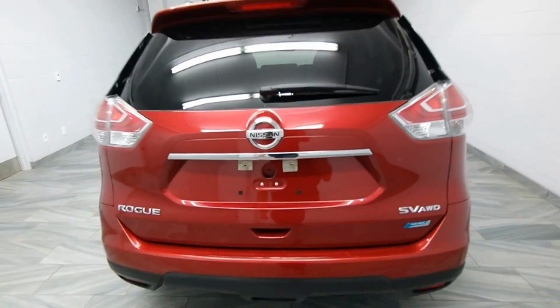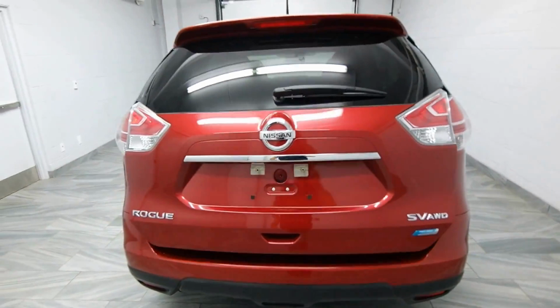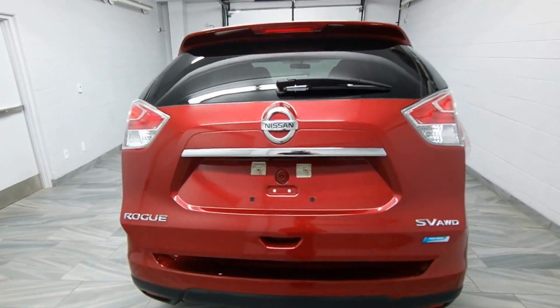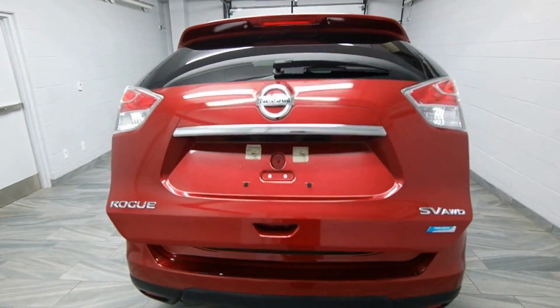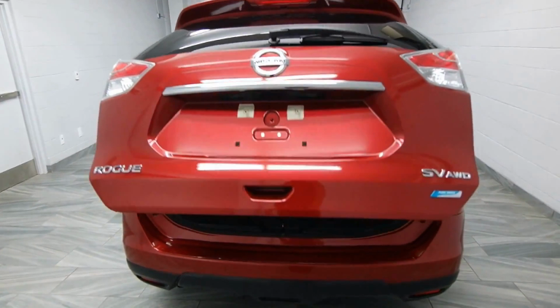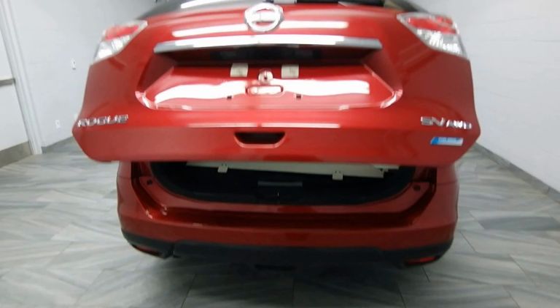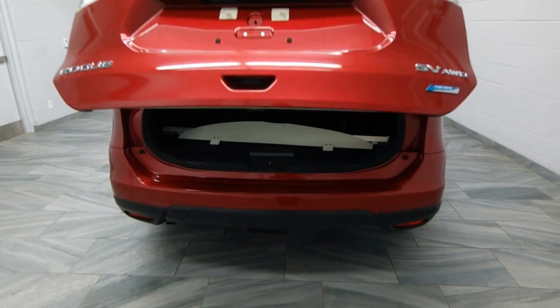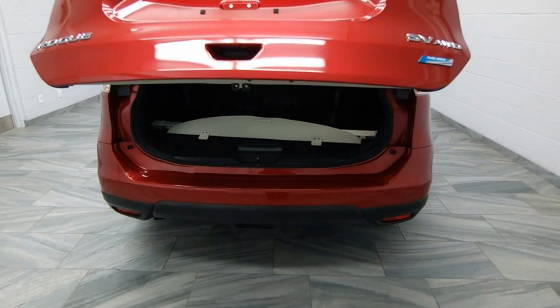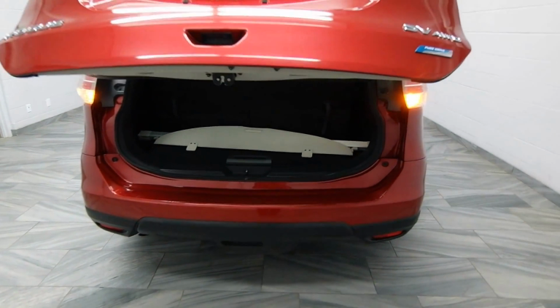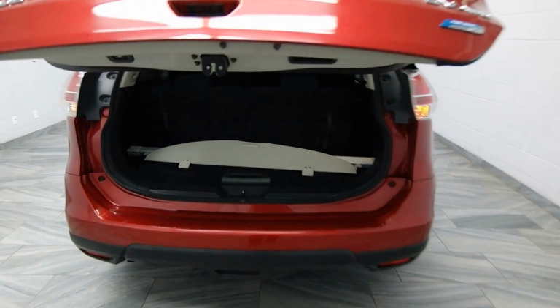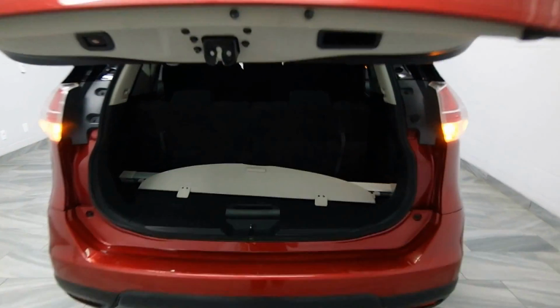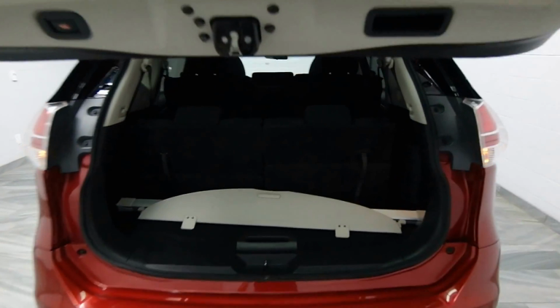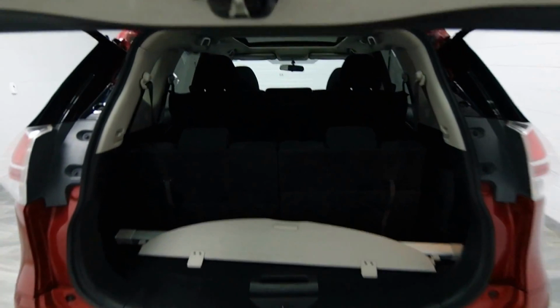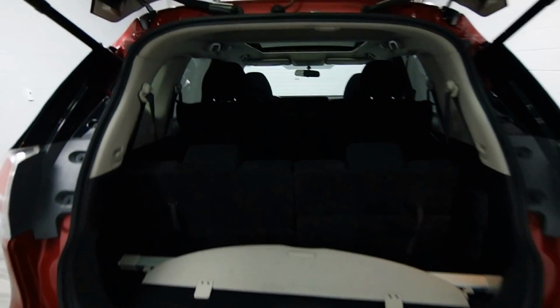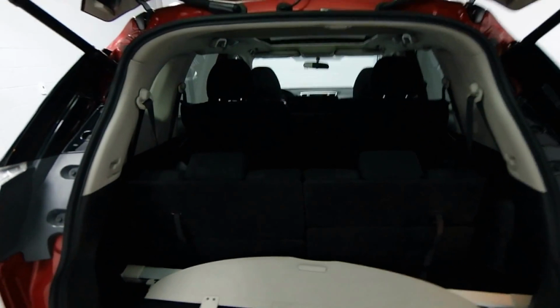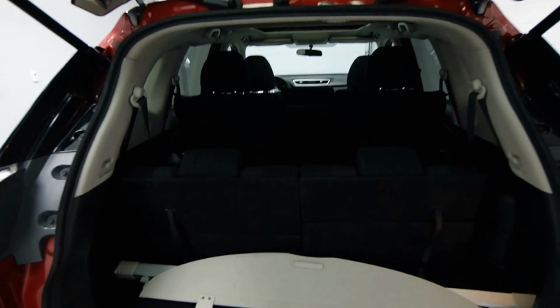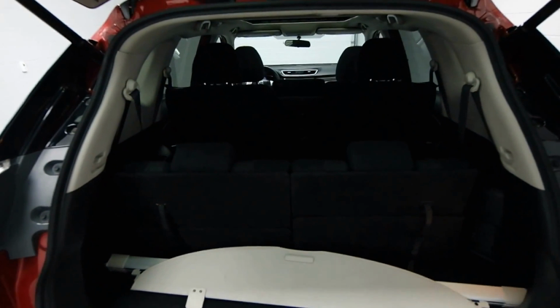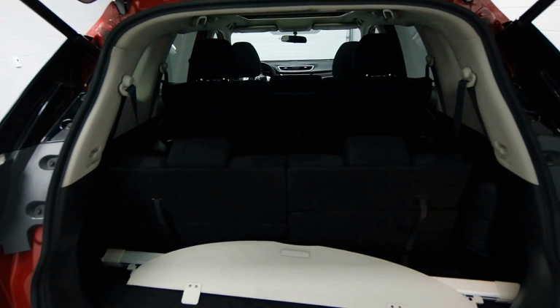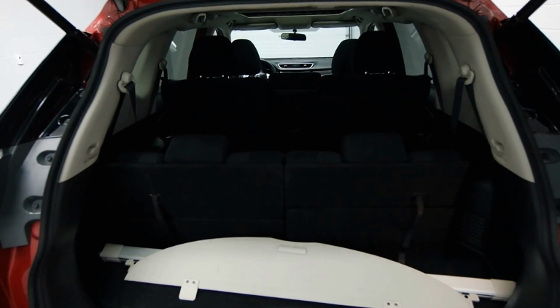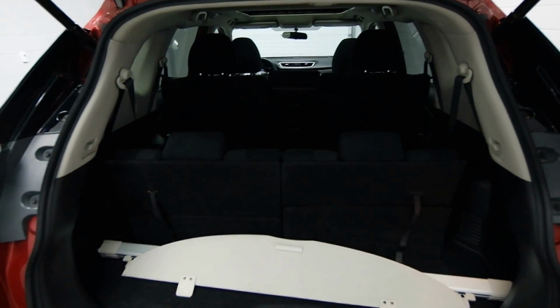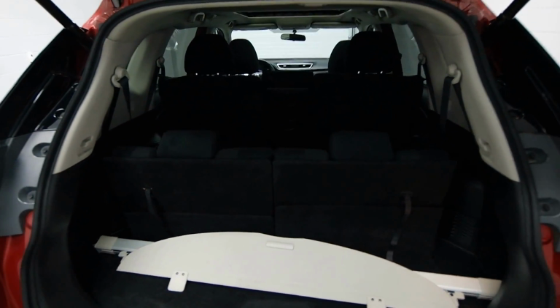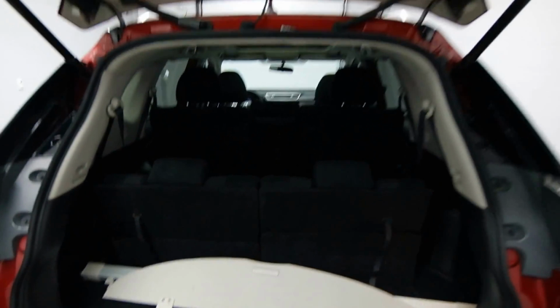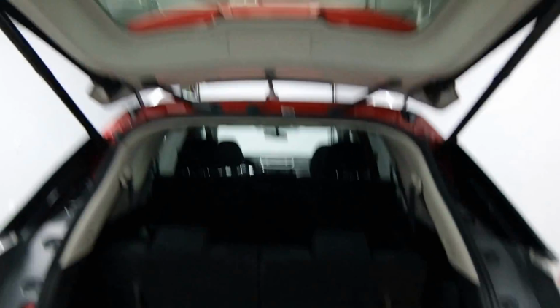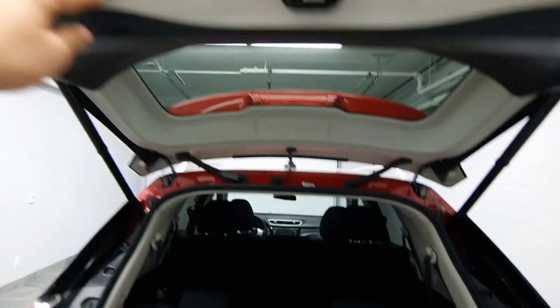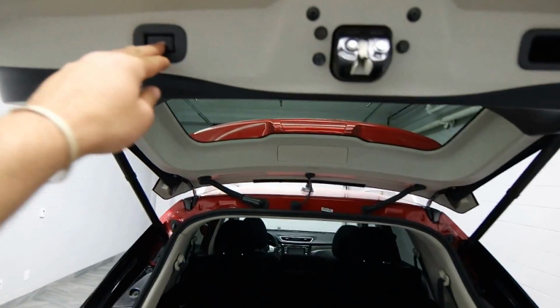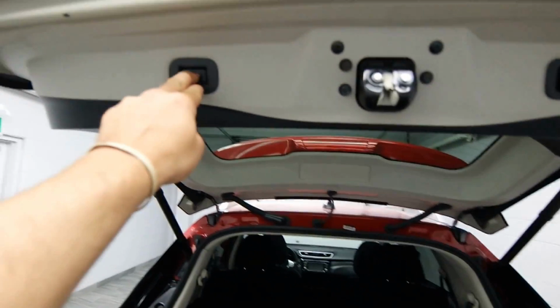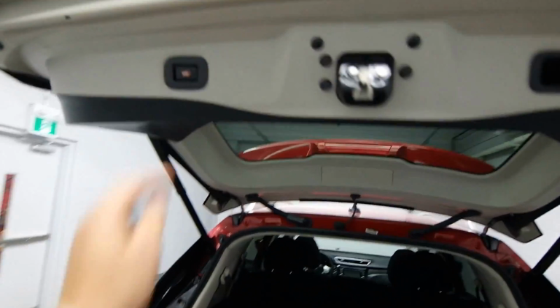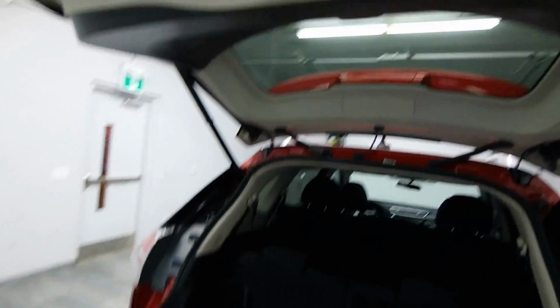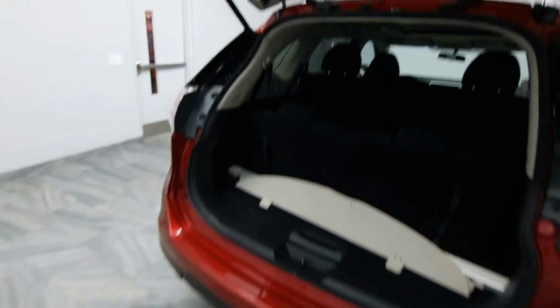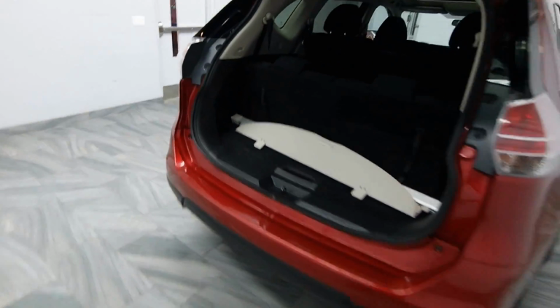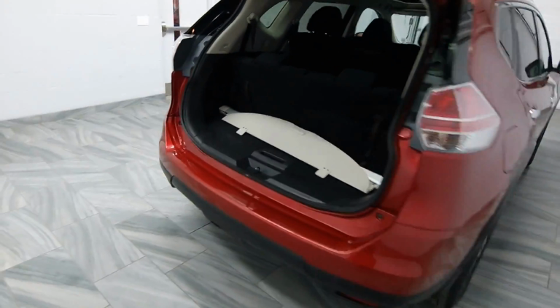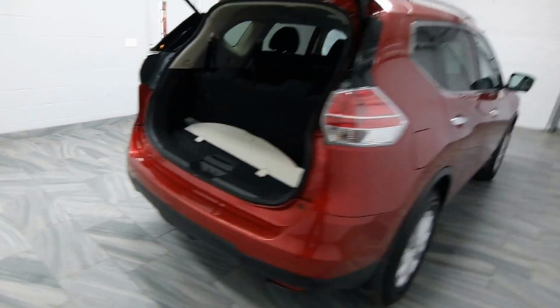We have a power trunk hatch, seven passenger seating, third row options that fold down, and a trunk cover in the back.